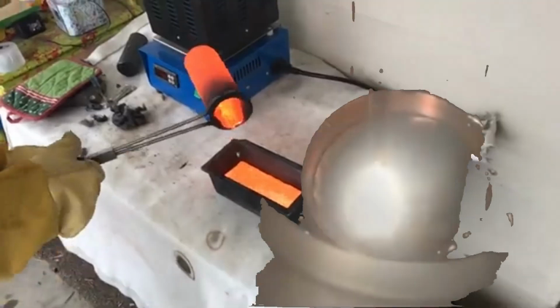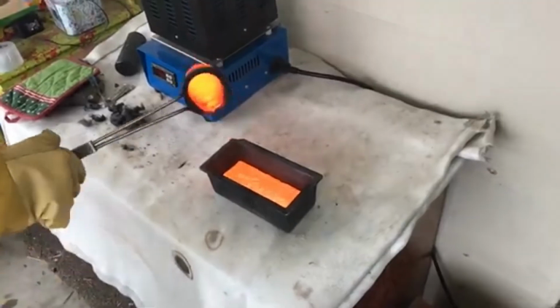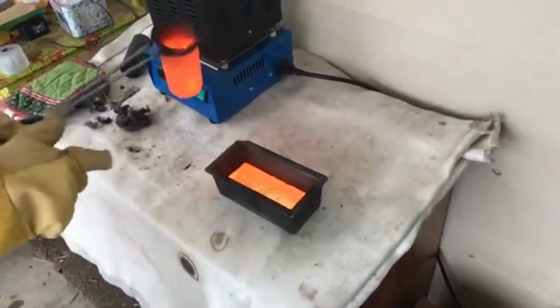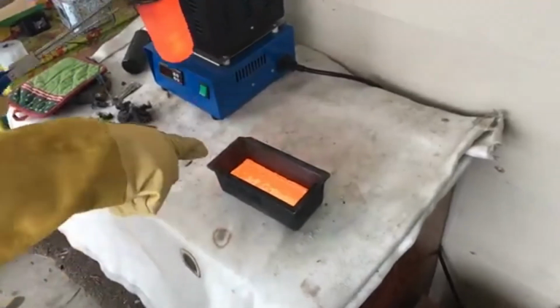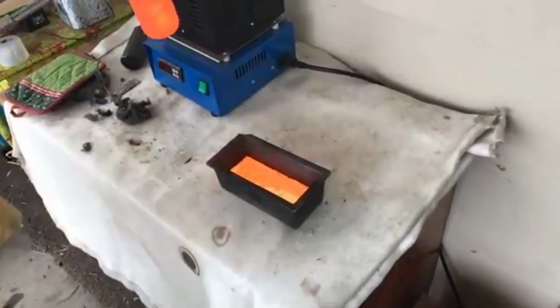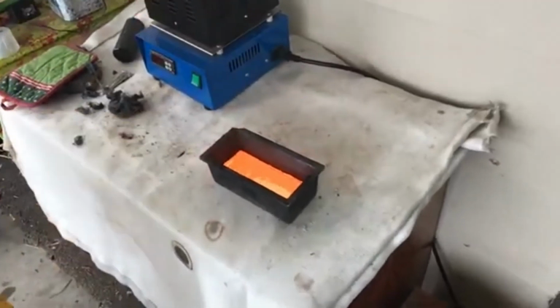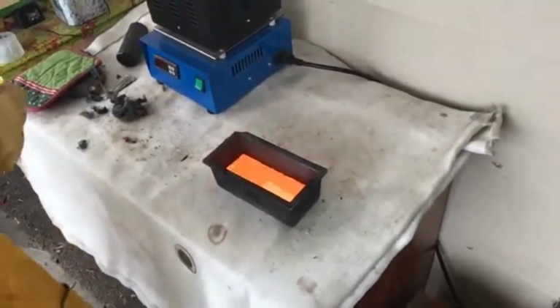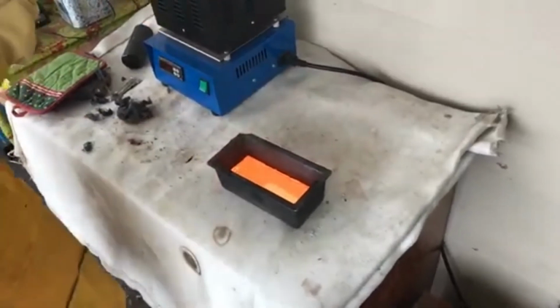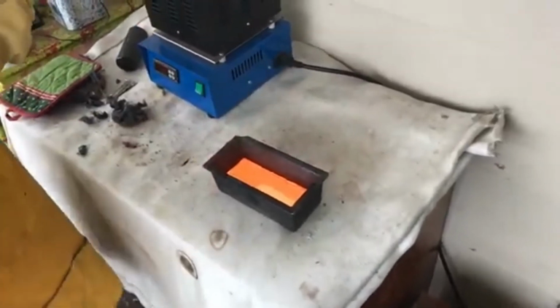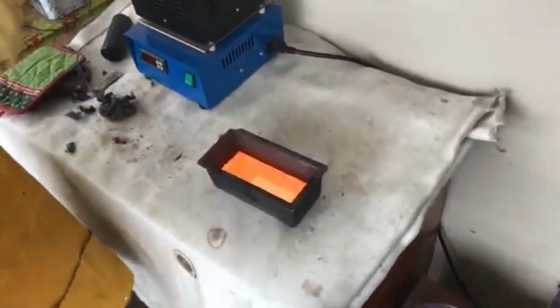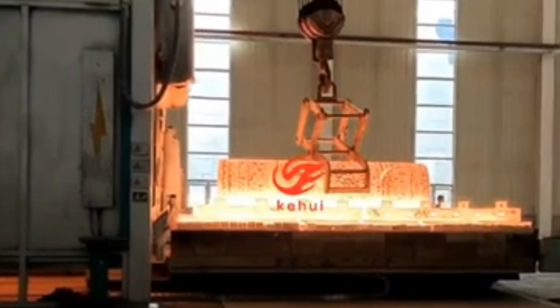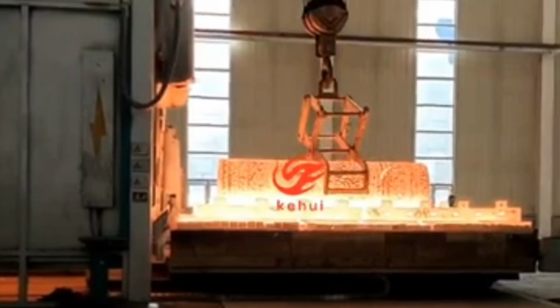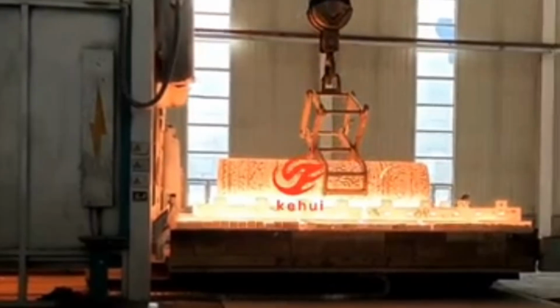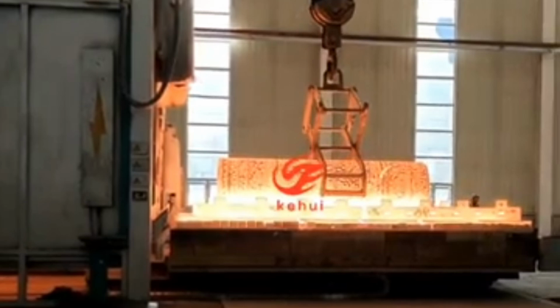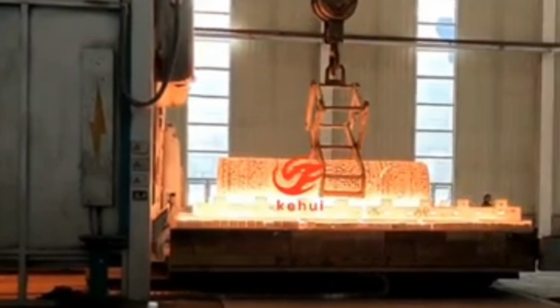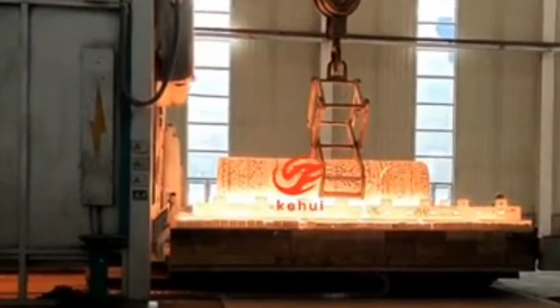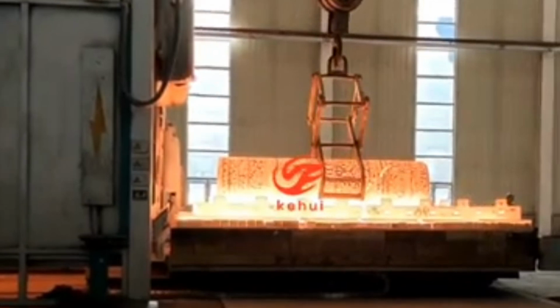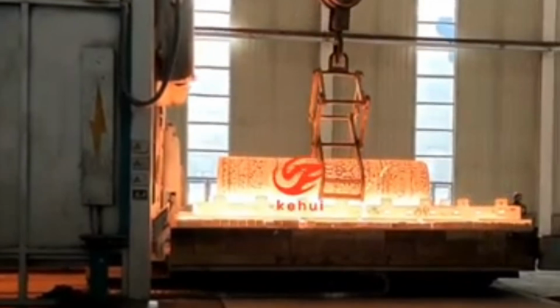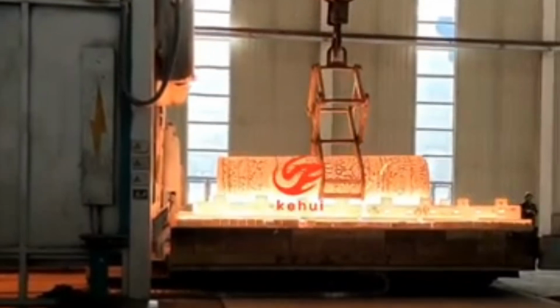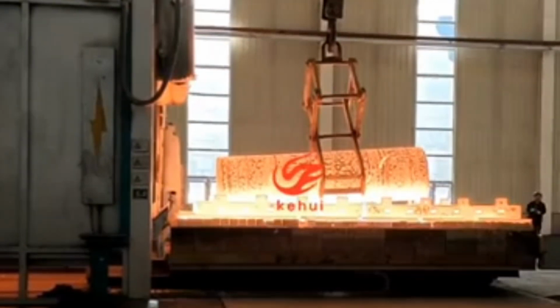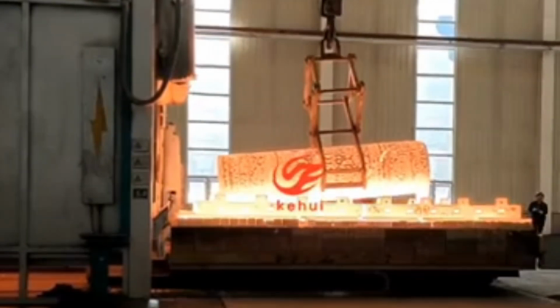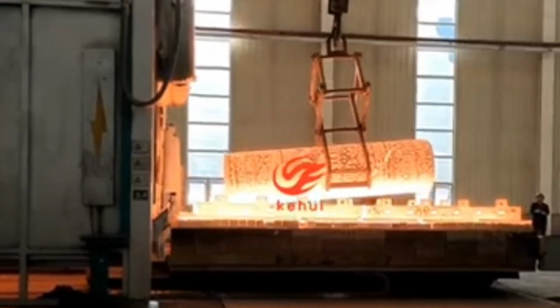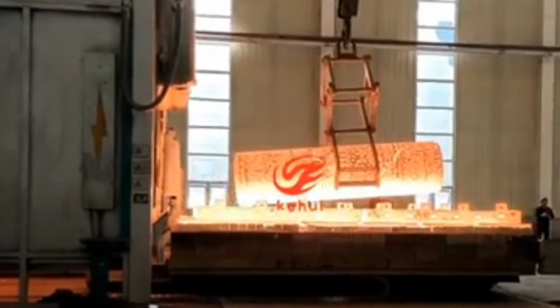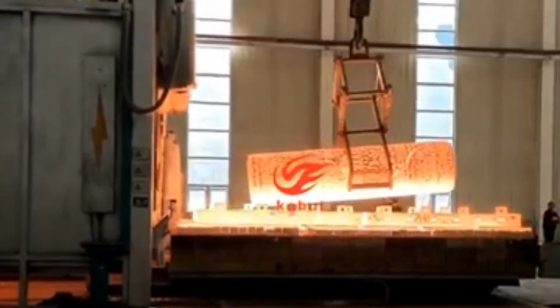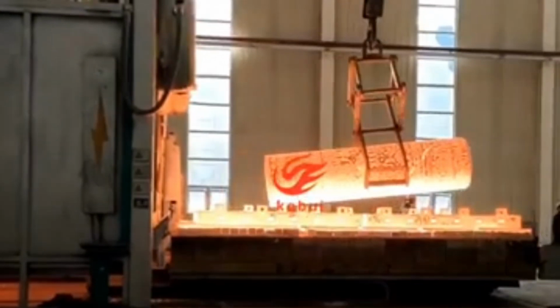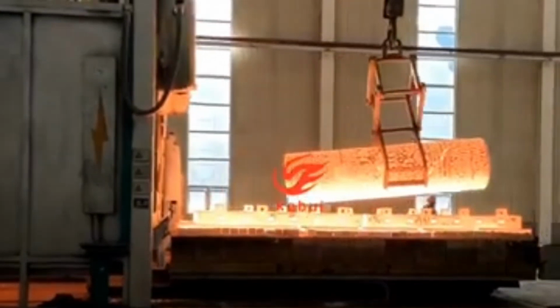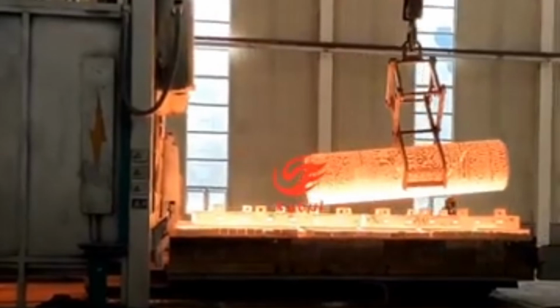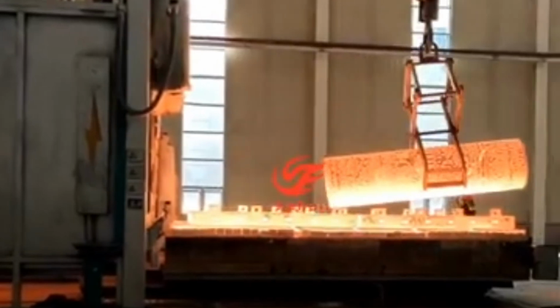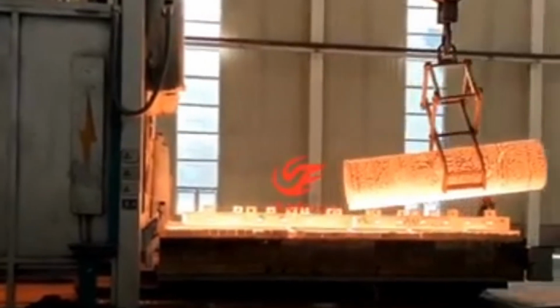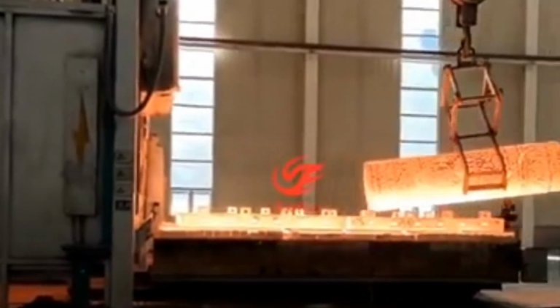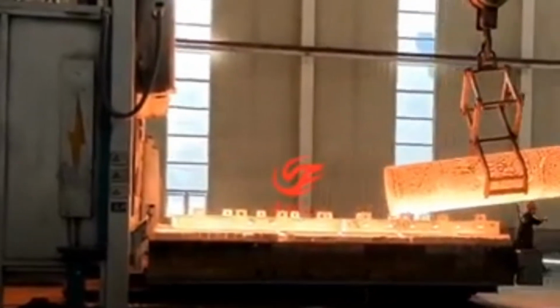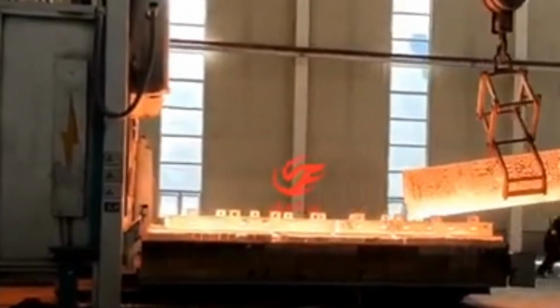The molten titanium is poured into molds, creating ingots — large, solid blocks of pure titanium. These ingots are then inspected for any defects, ensuring they meet the industry's strict quality standards.